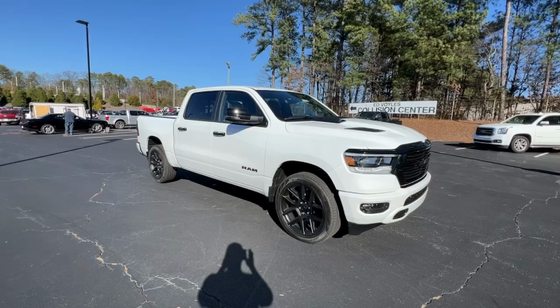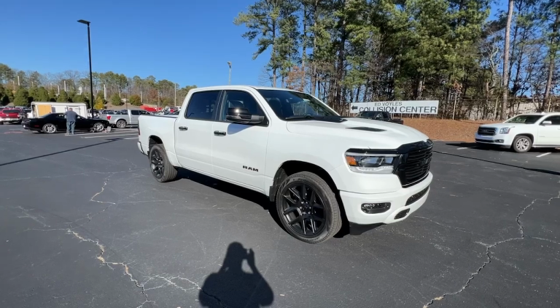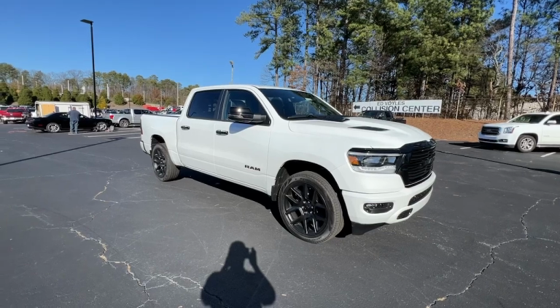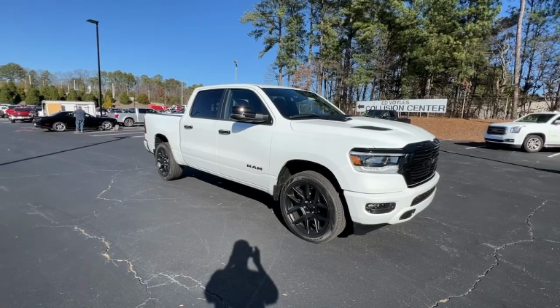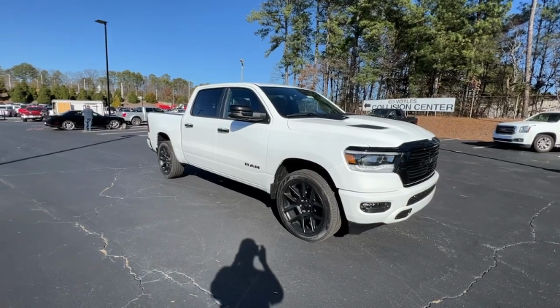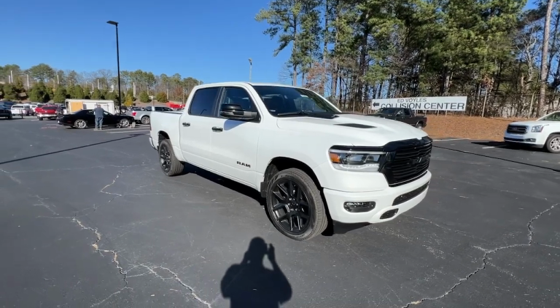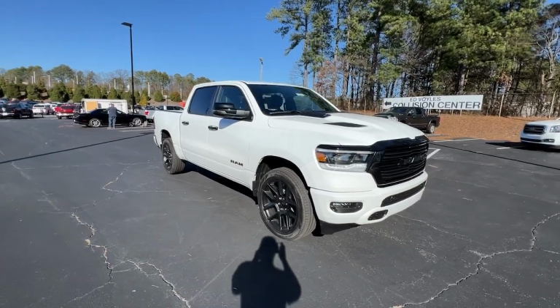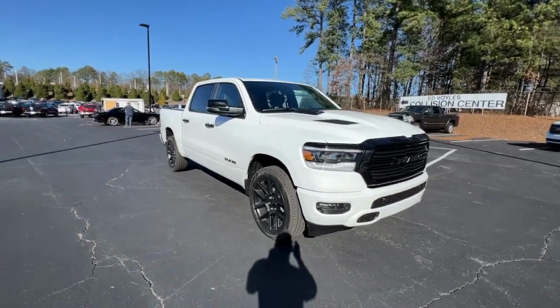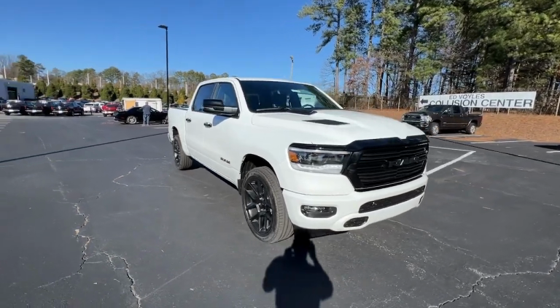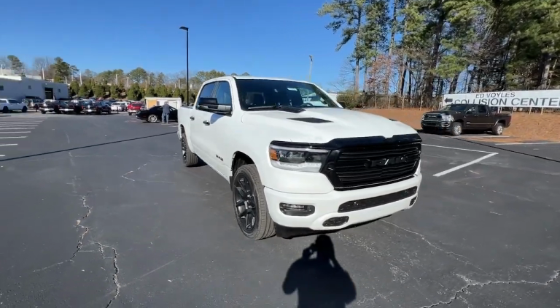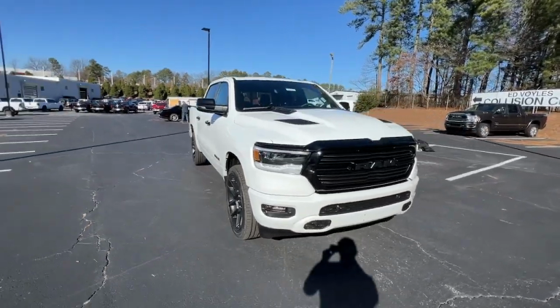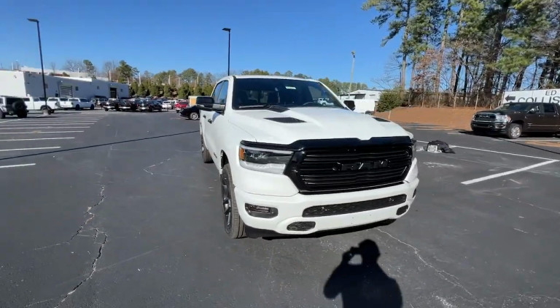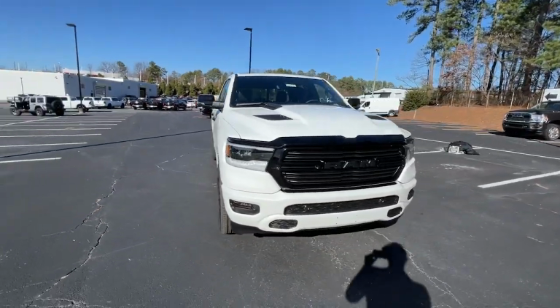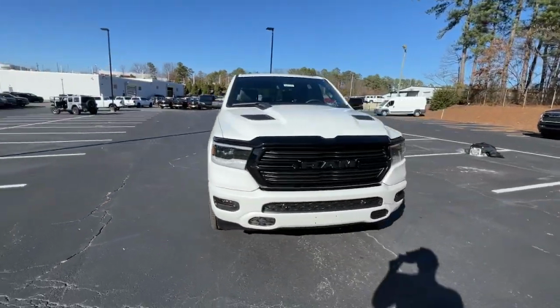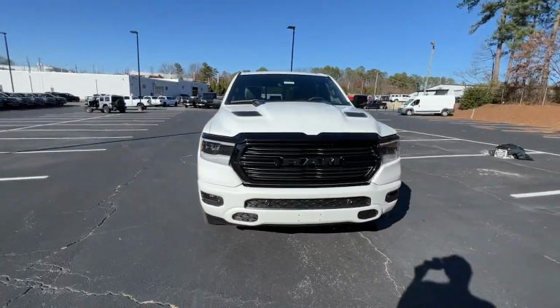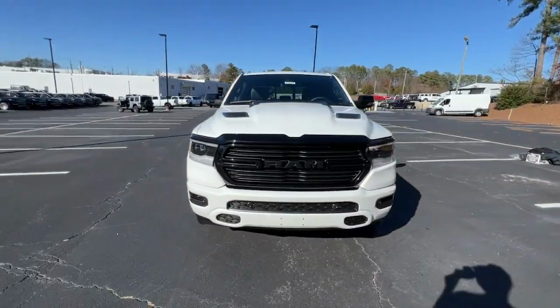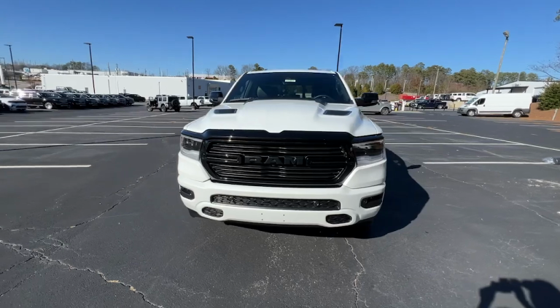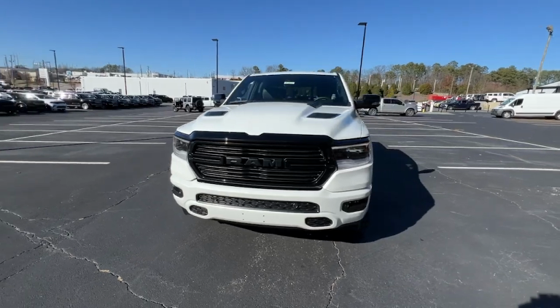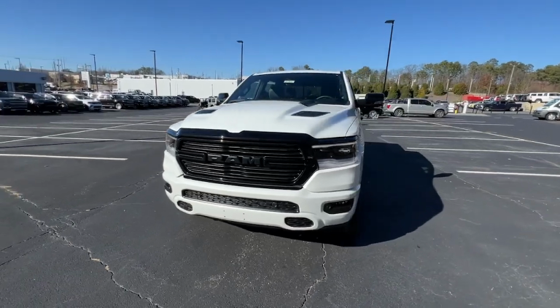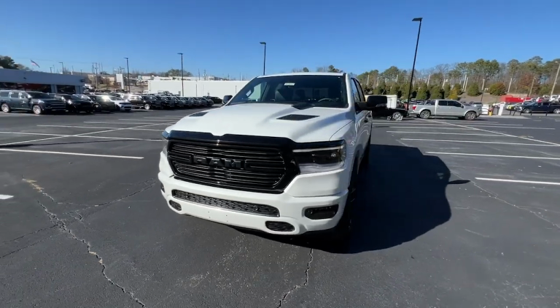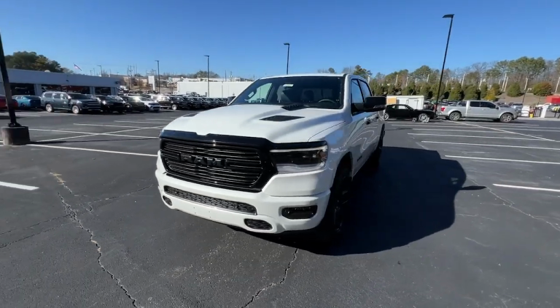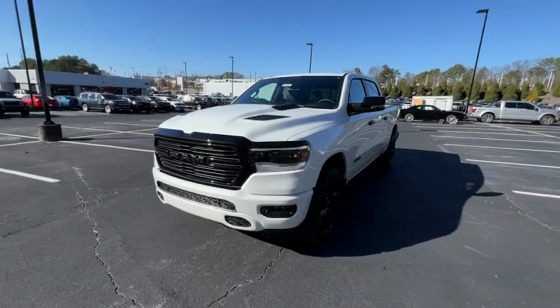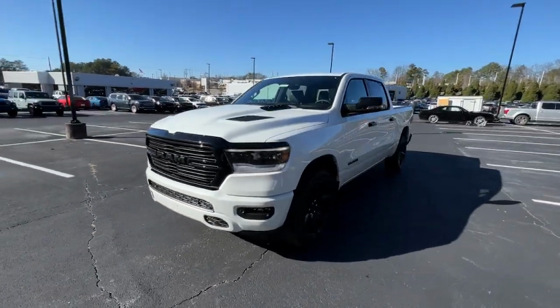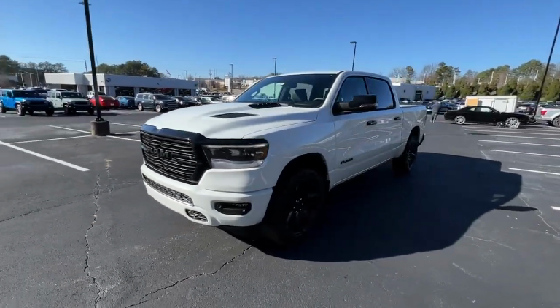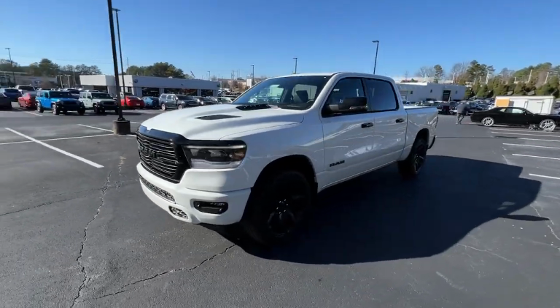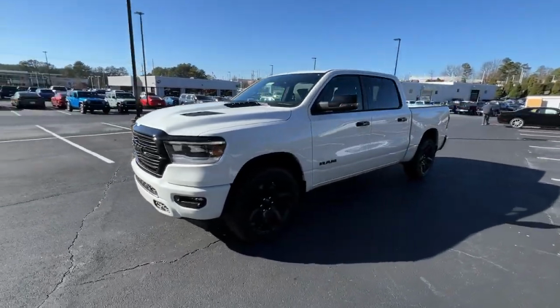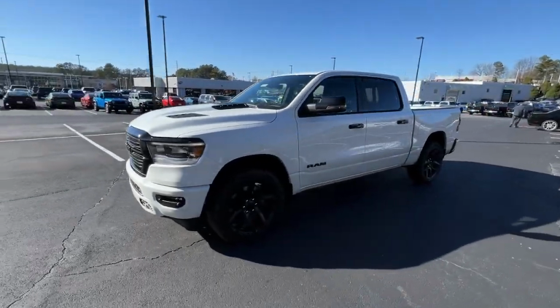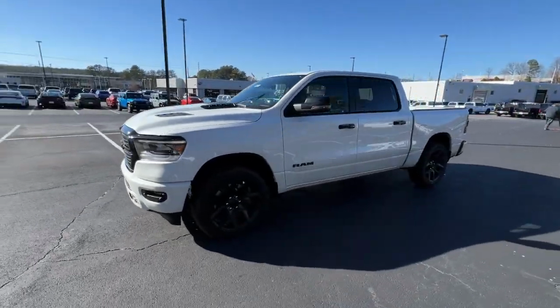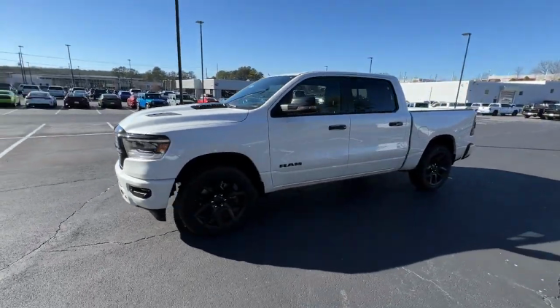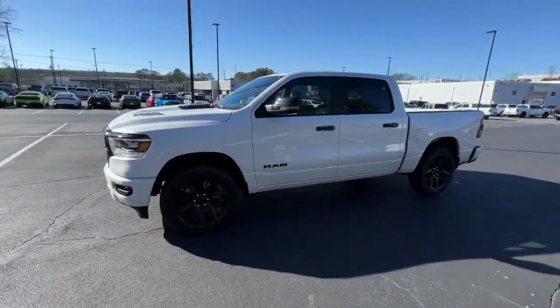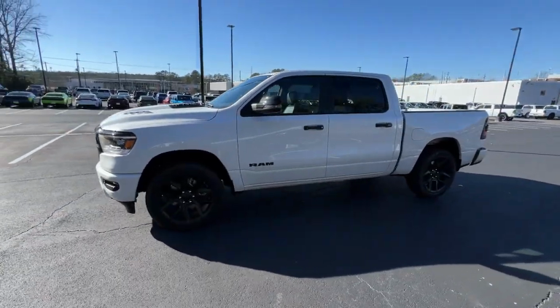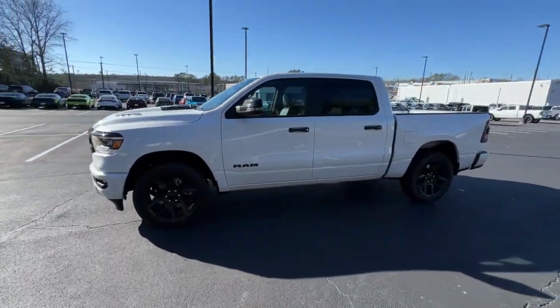Can you see yourself in the 2024 Ram 1500? The Ram 1500 strikes the perfect balance between tough strength and passenger comfort.